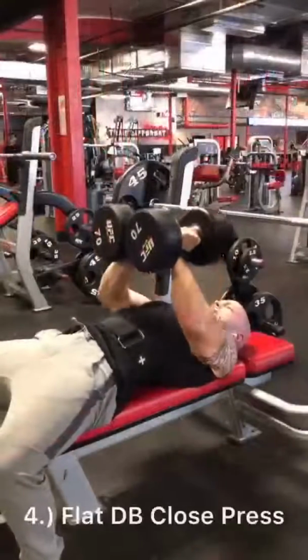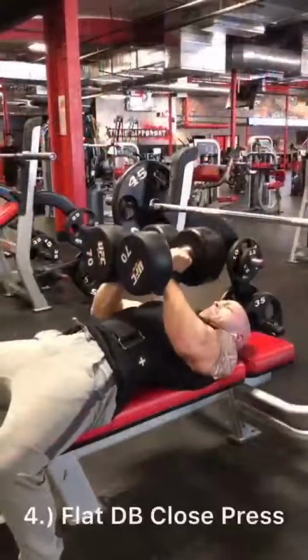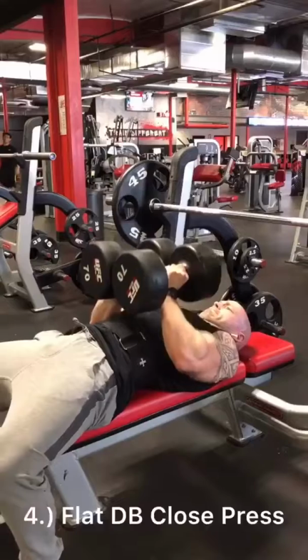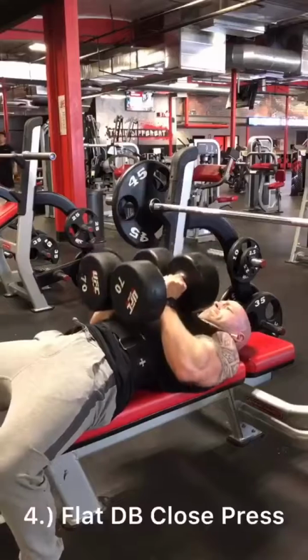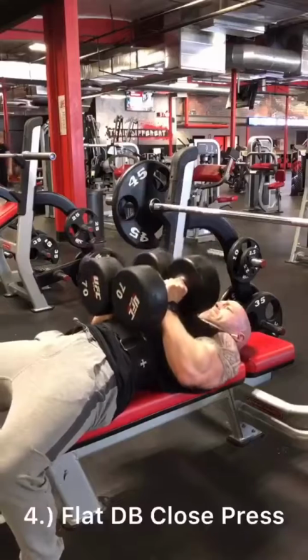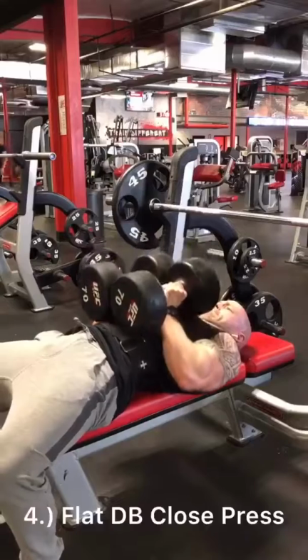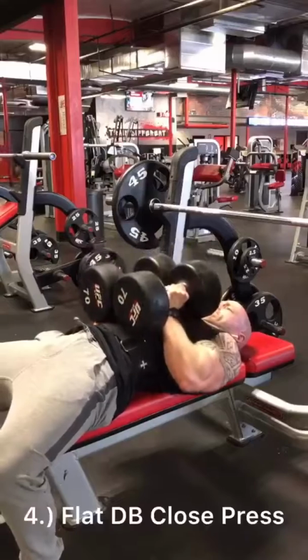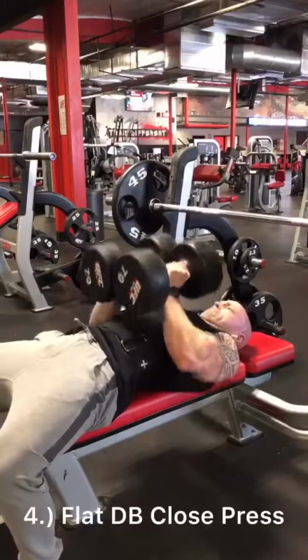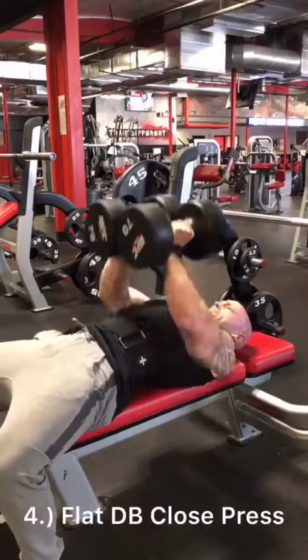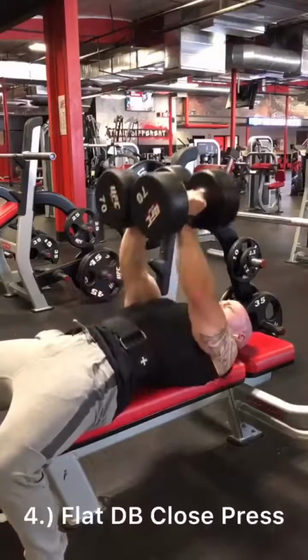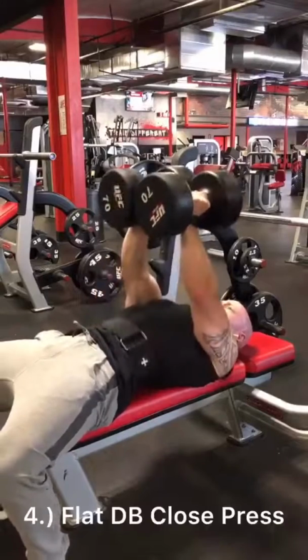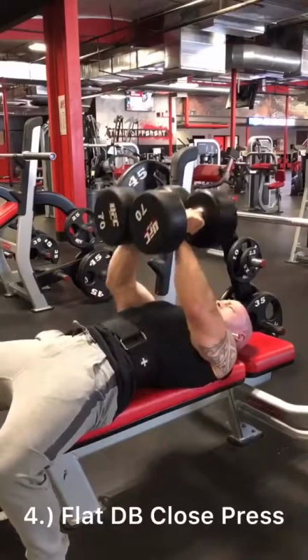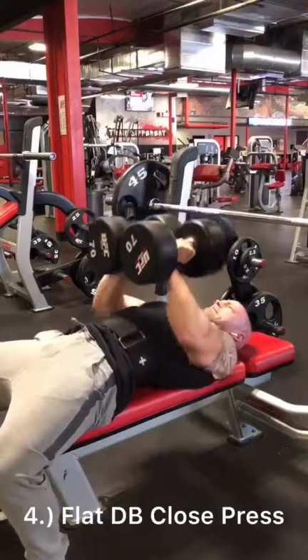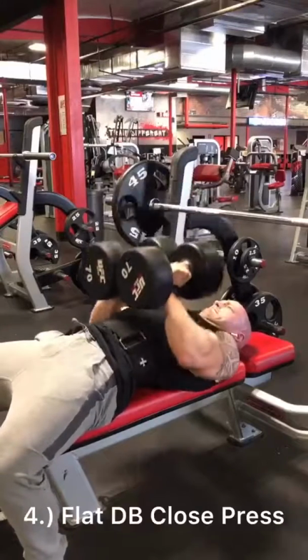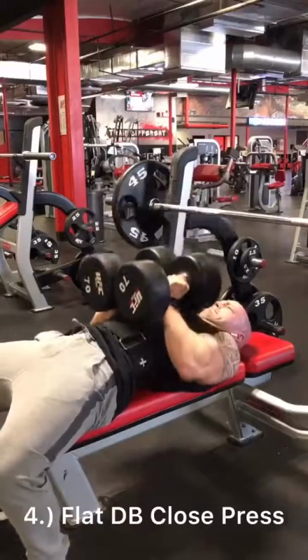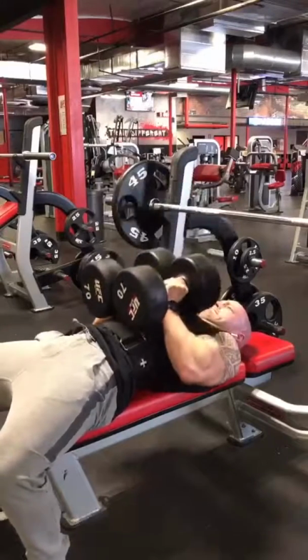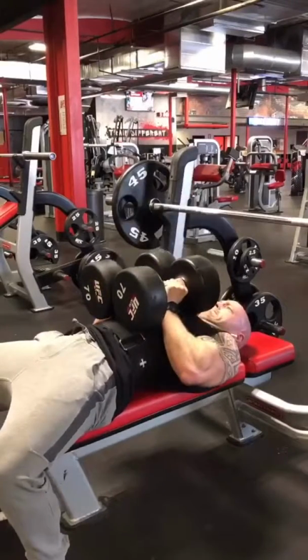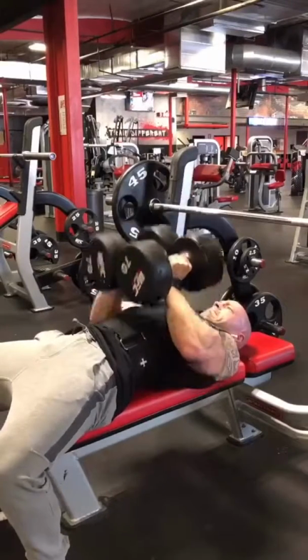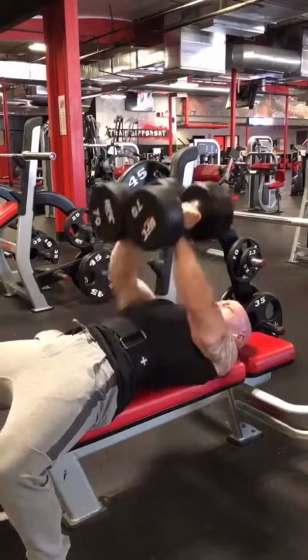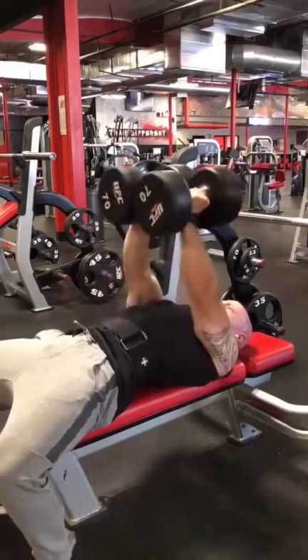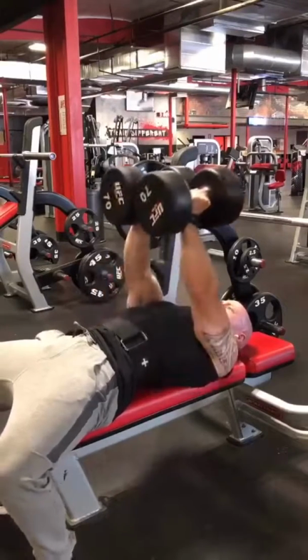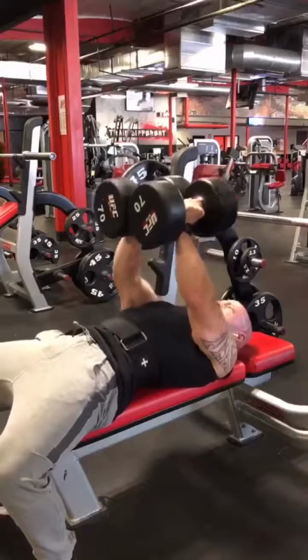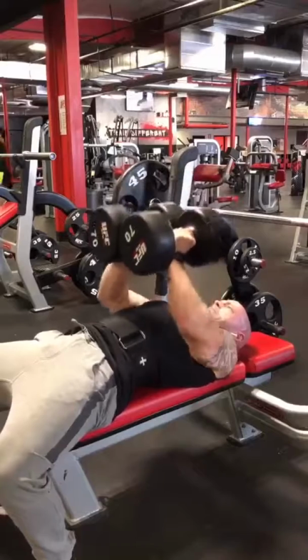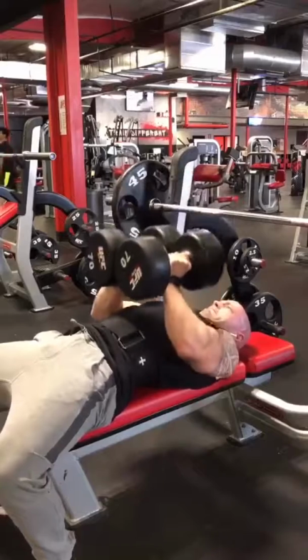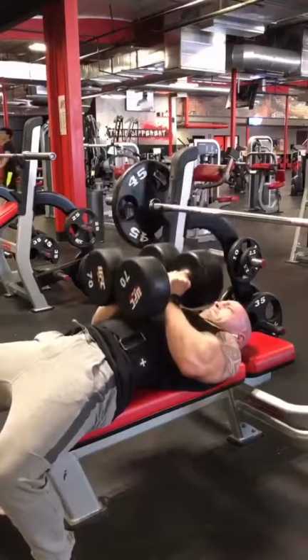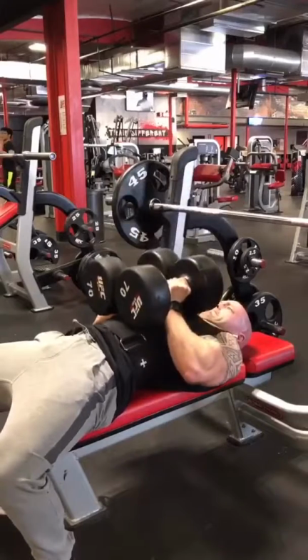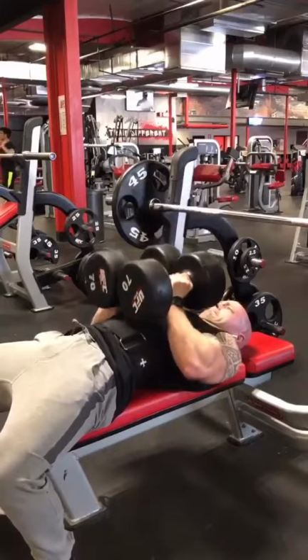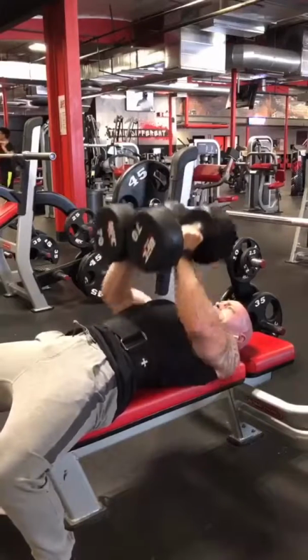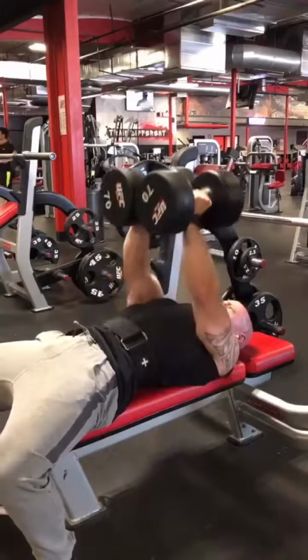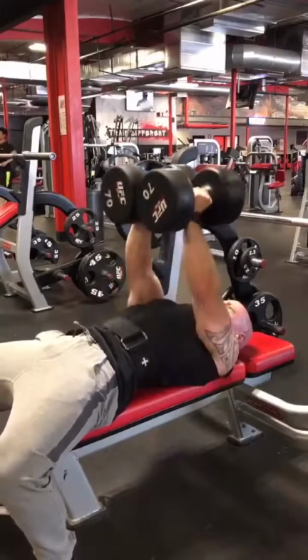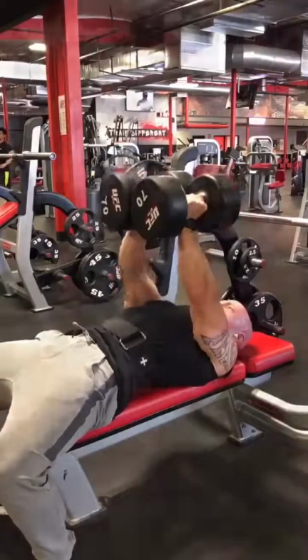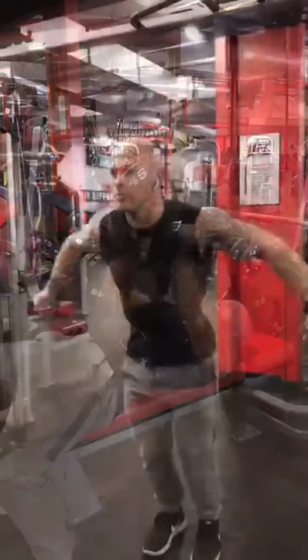And then we're going to go to flat close grip presses — a little bit different, elbows tucked in, not locking out on top, to really focus on the chest.